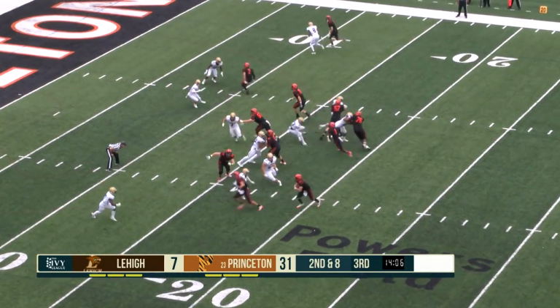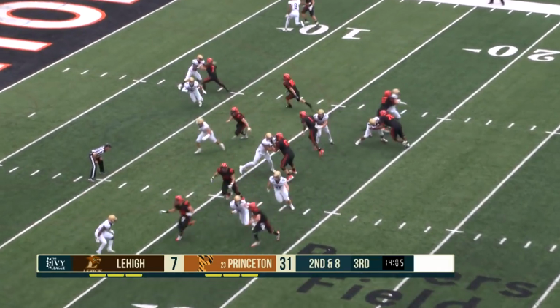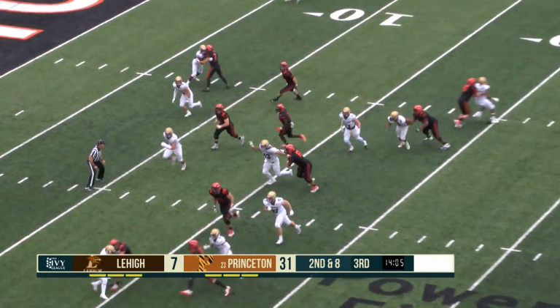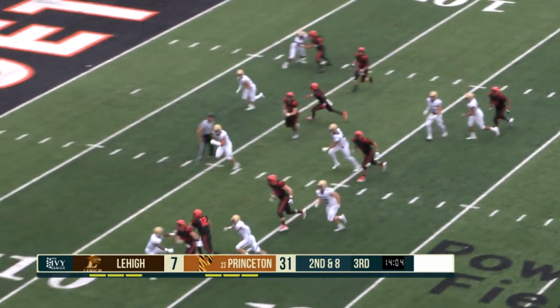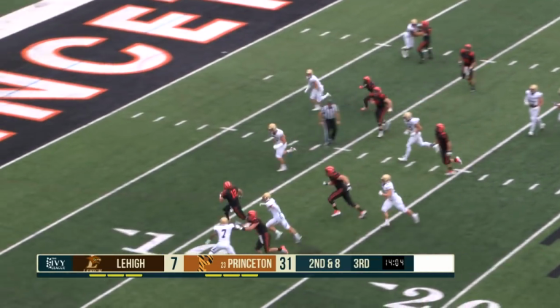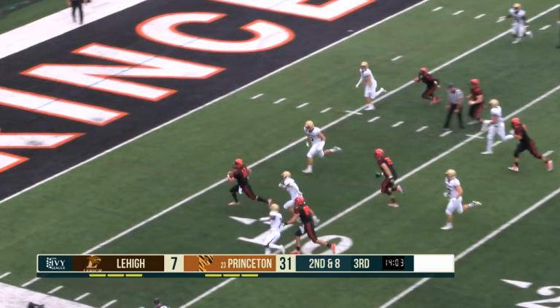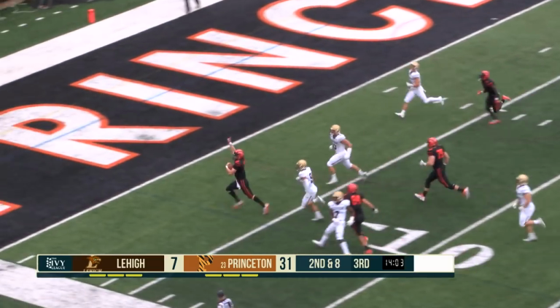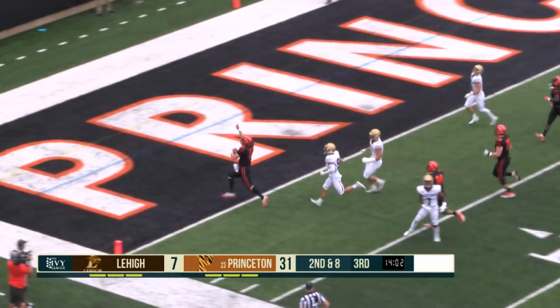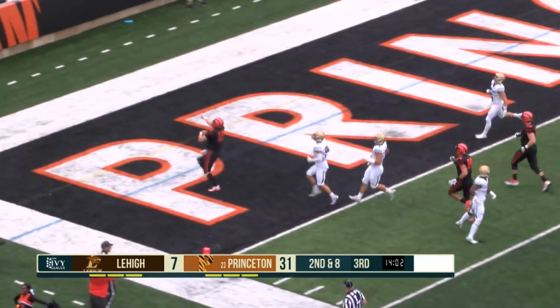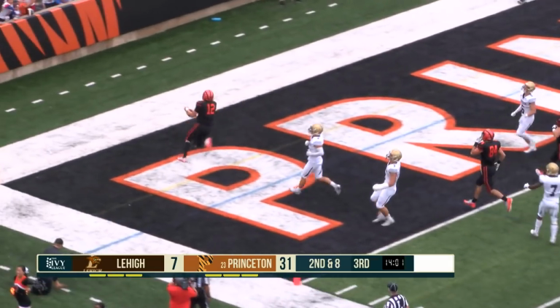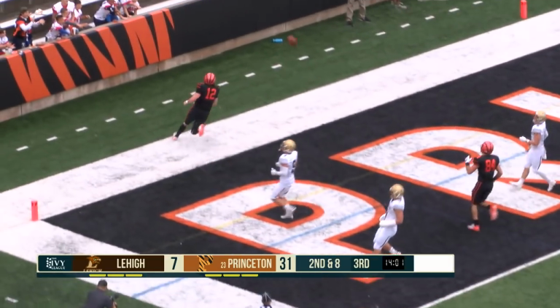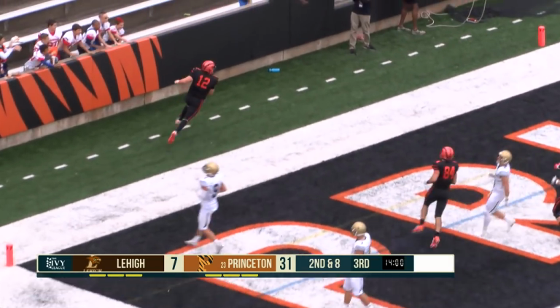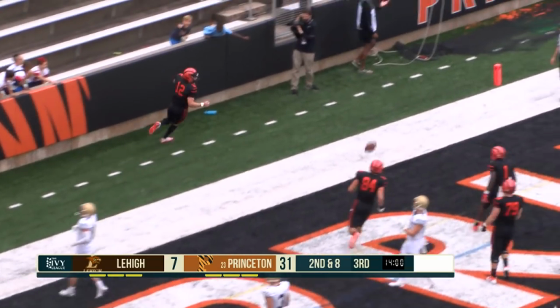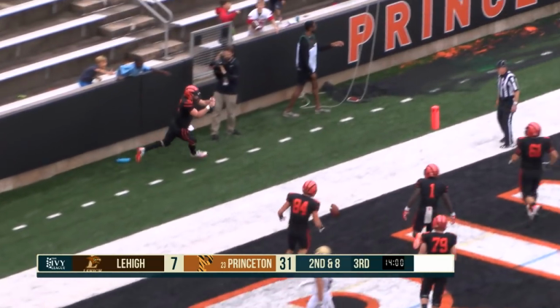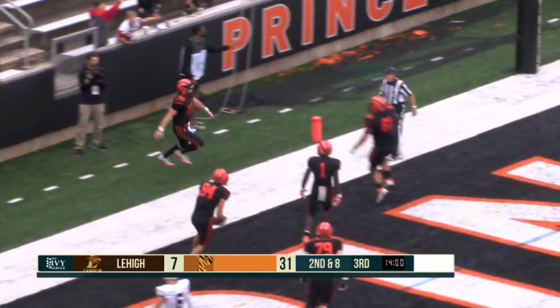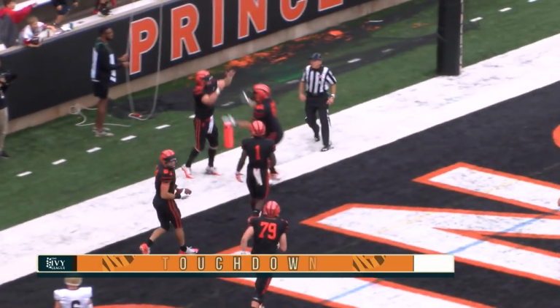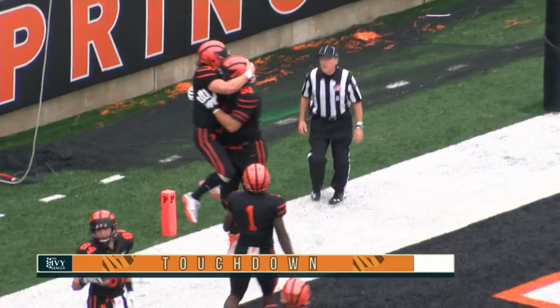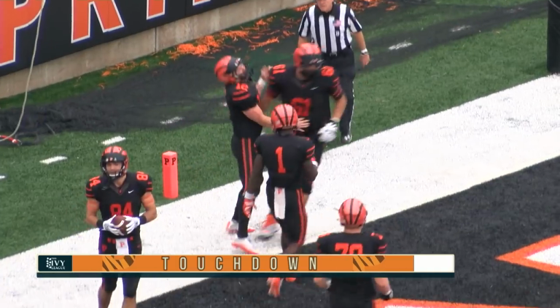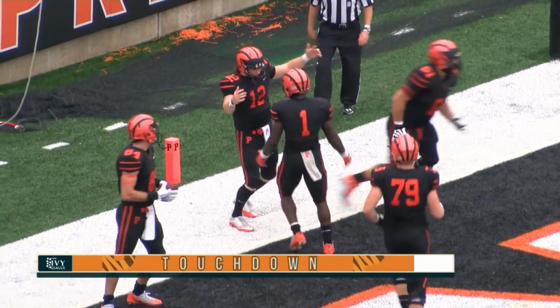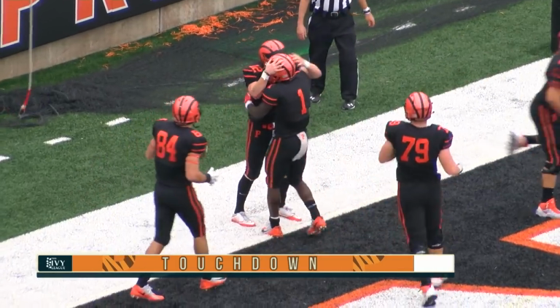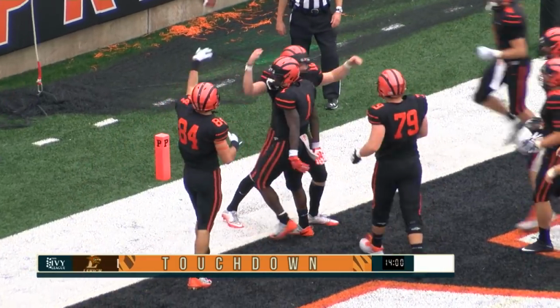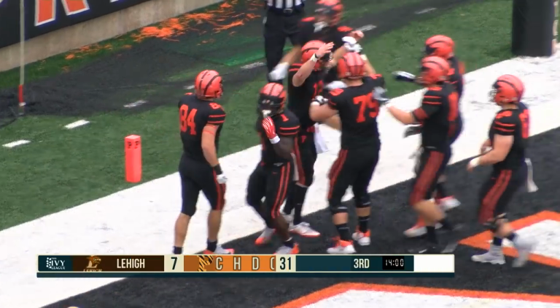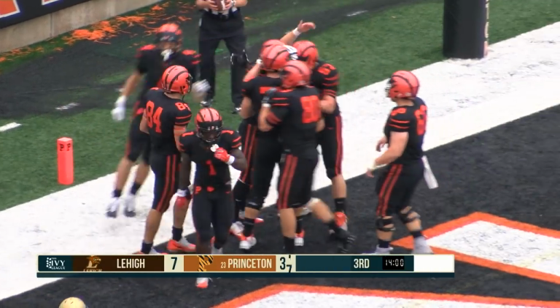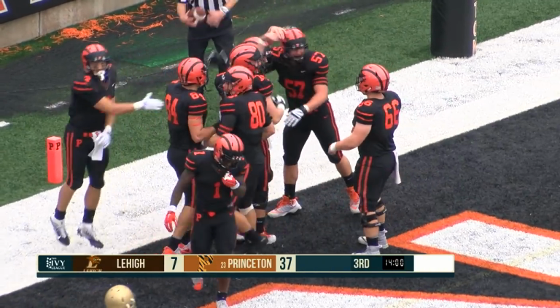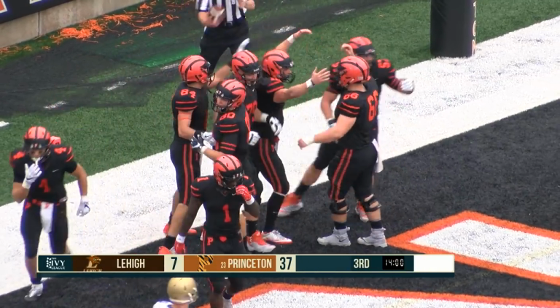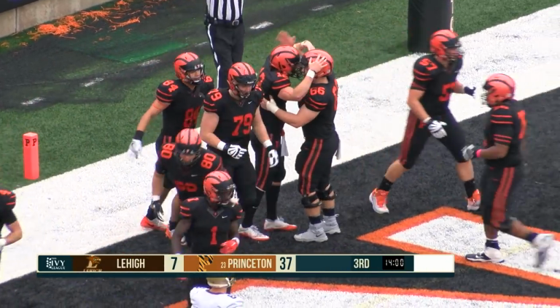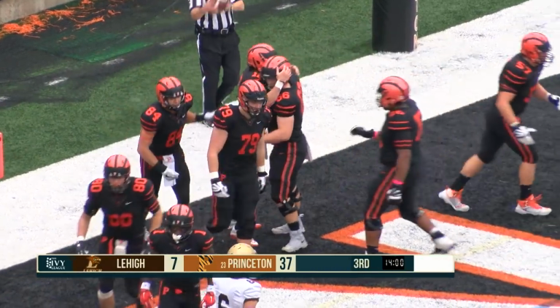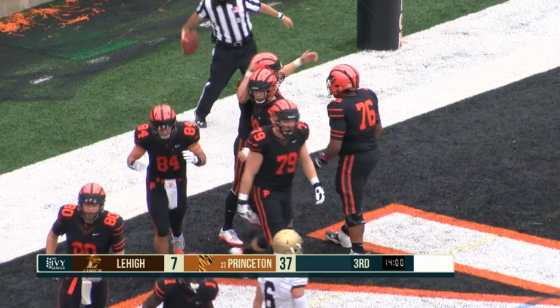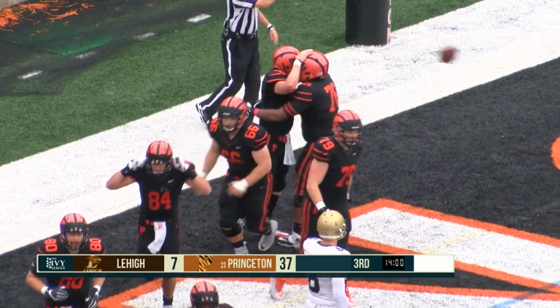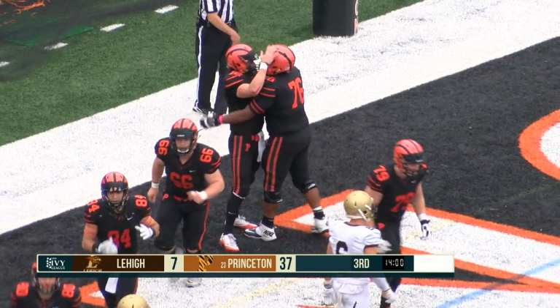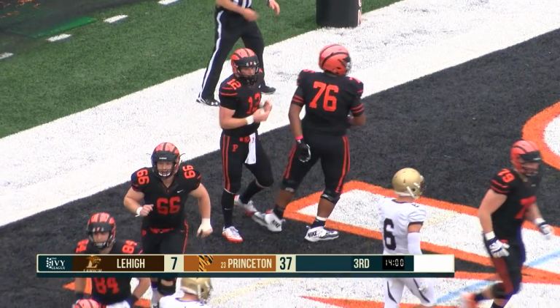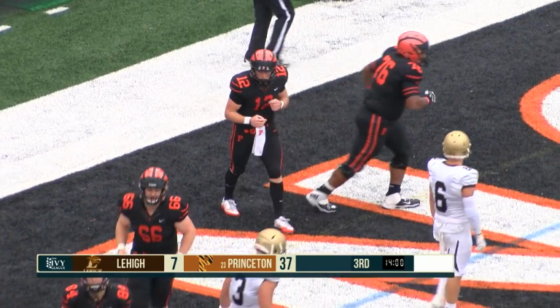A lot of touches for Bragg alone, but not much to show for it. John Lovett's going to run it in for another Princeton touchdown, coming a minute into the third quarter. Lovett has two through the air — that's his first on the ground, and it is 37-7, Tigers.